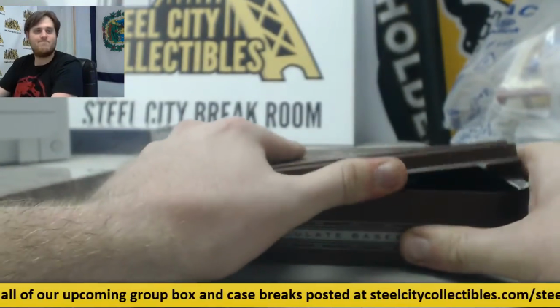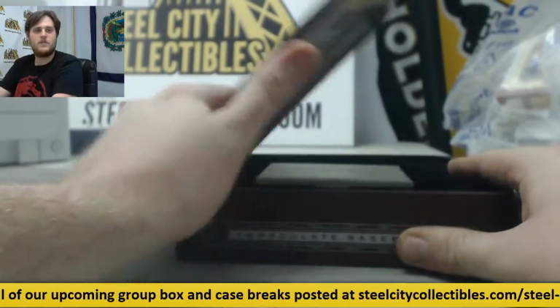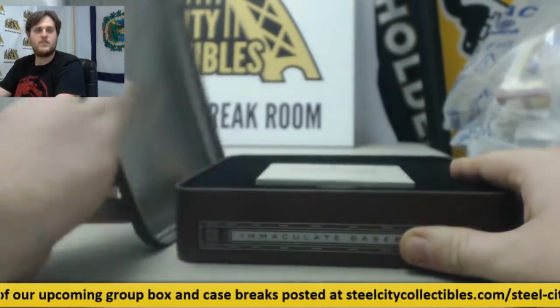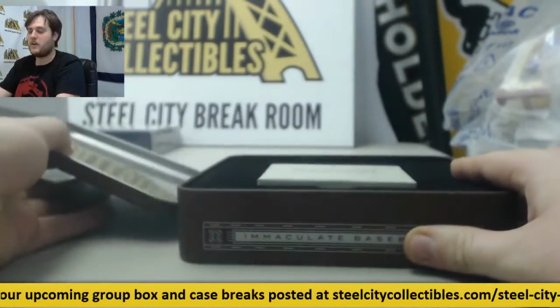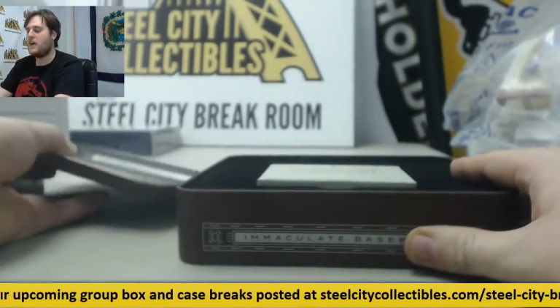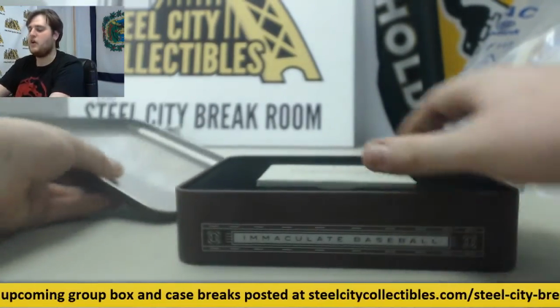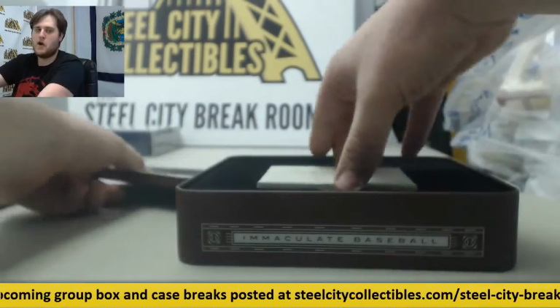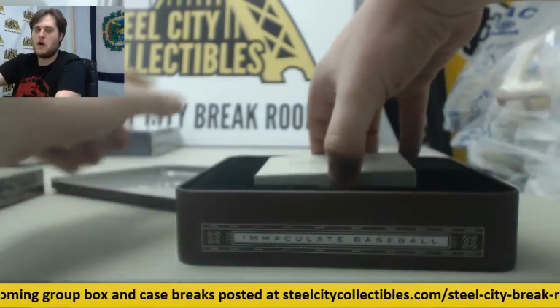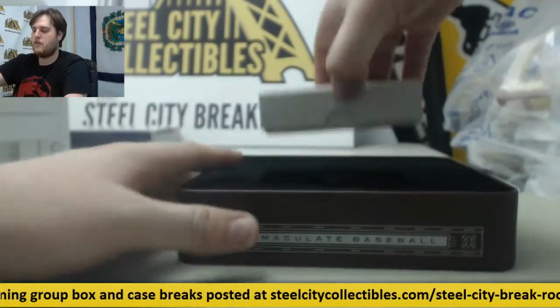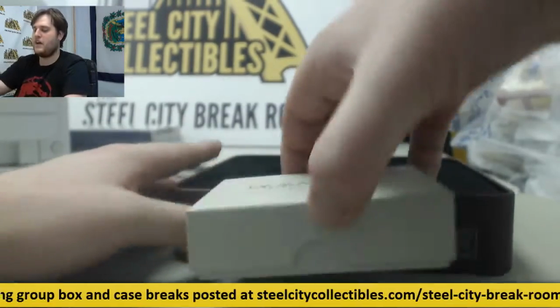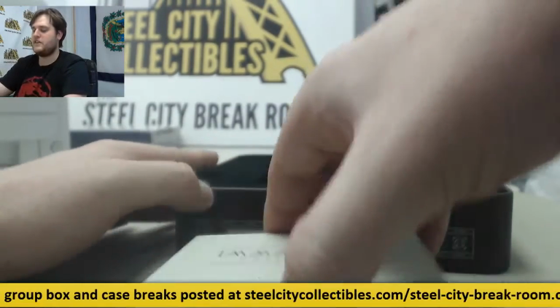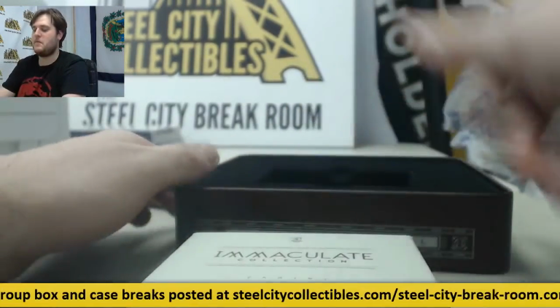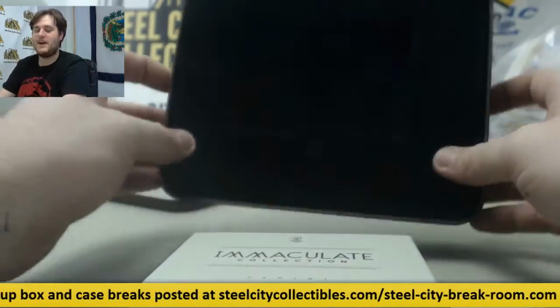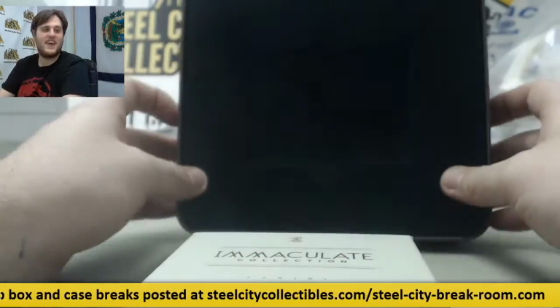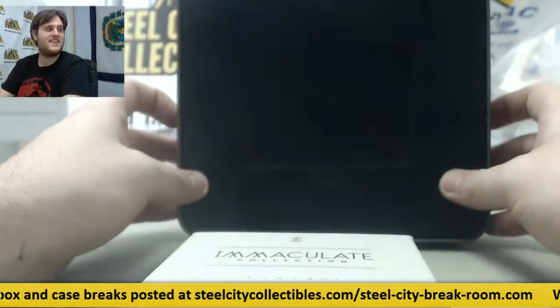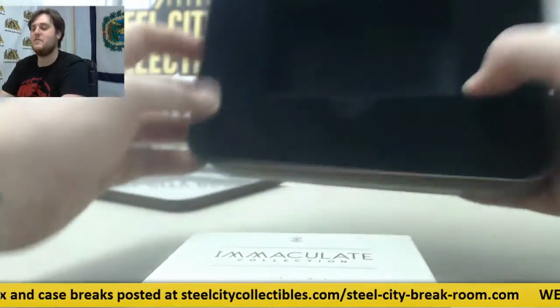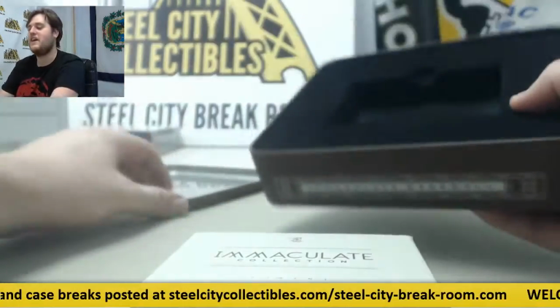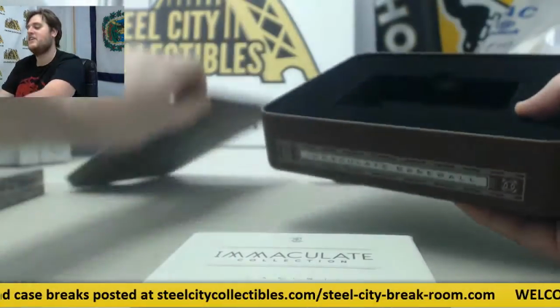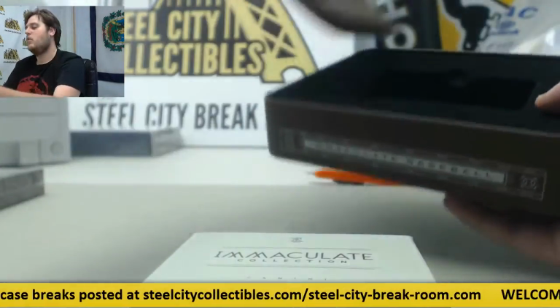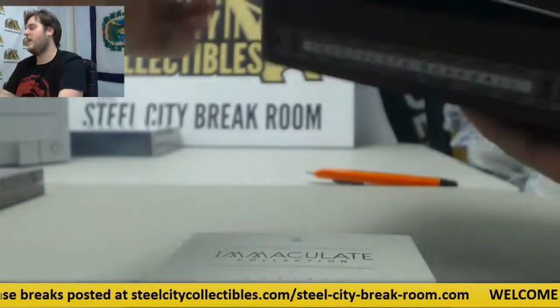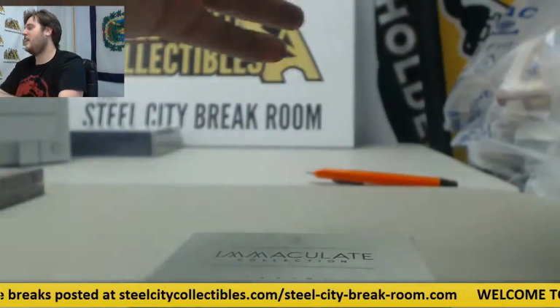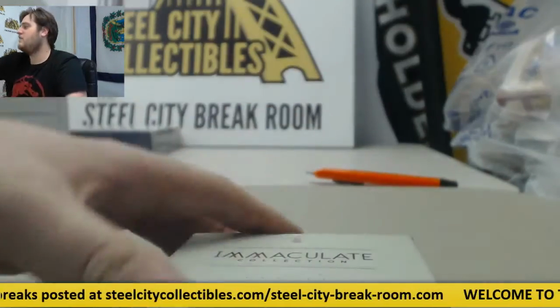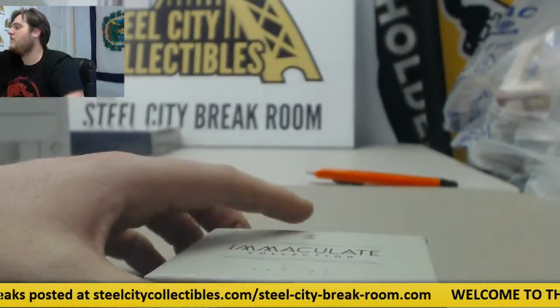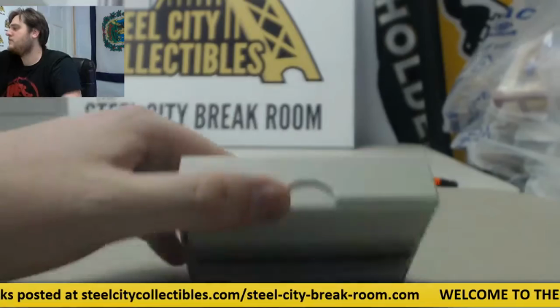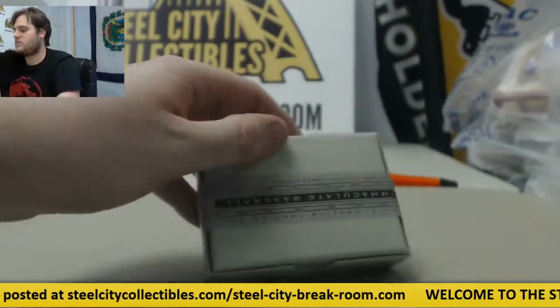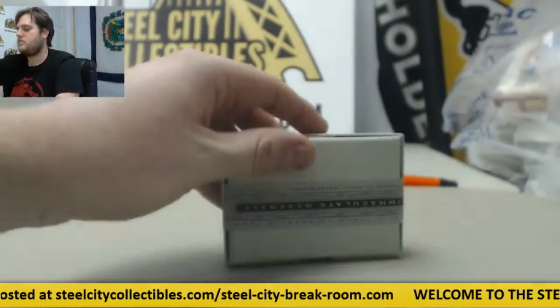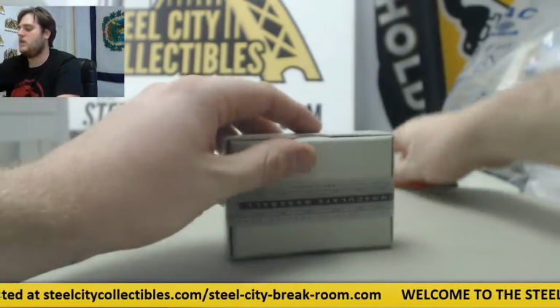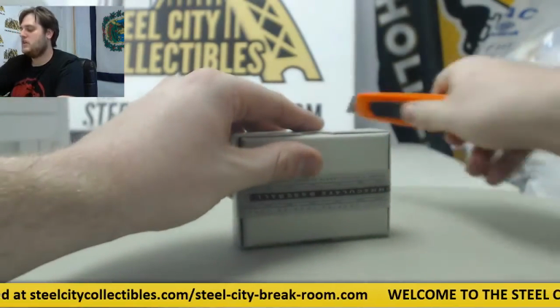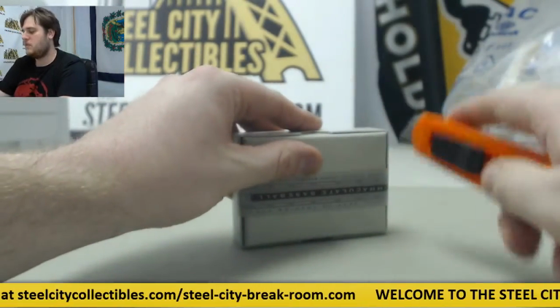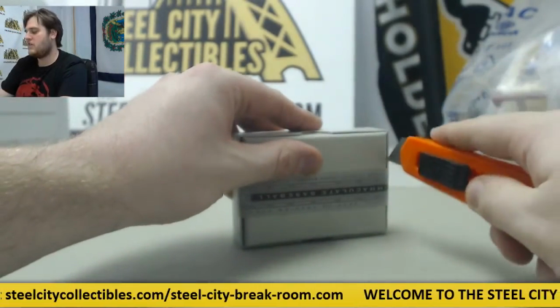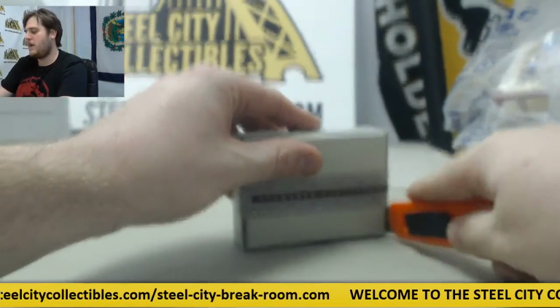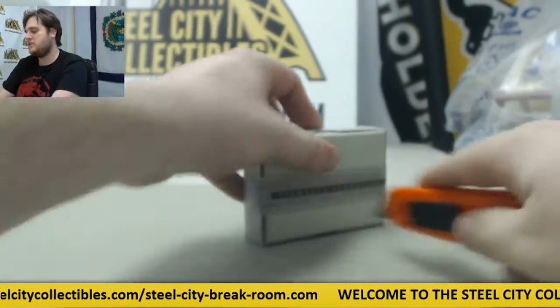It'll be here tomorrow unless somebody buys the case tonight. $199.95. Let's see if we can get out of Immaculate Baseball.